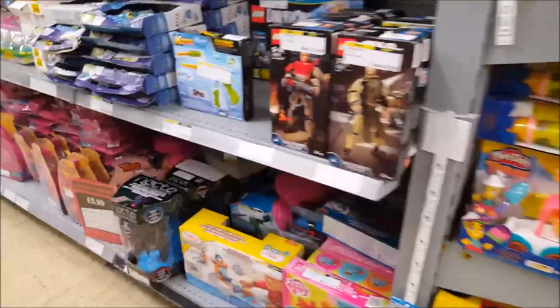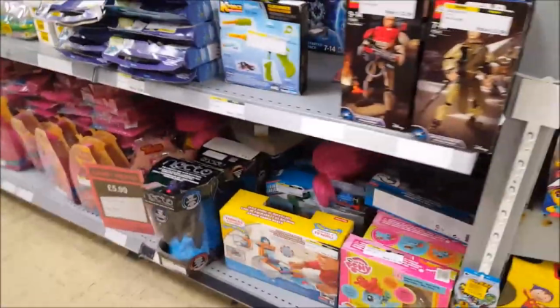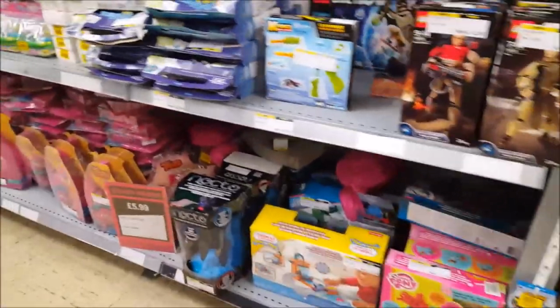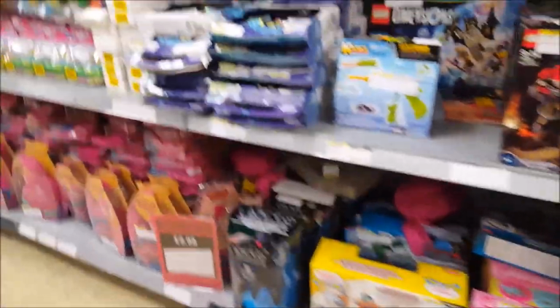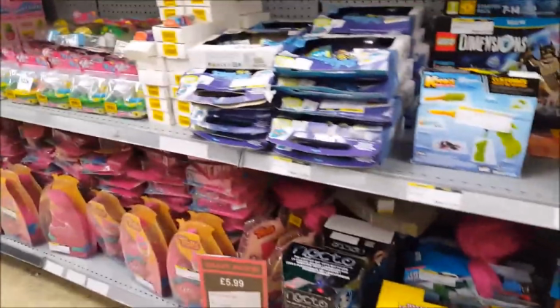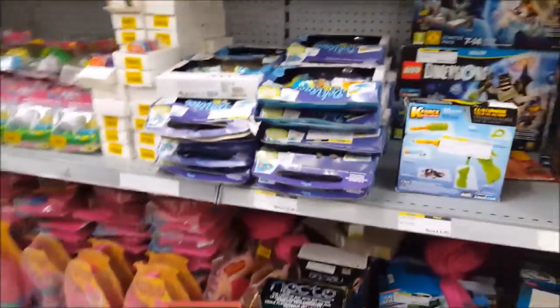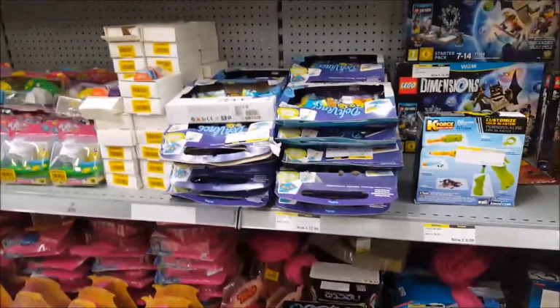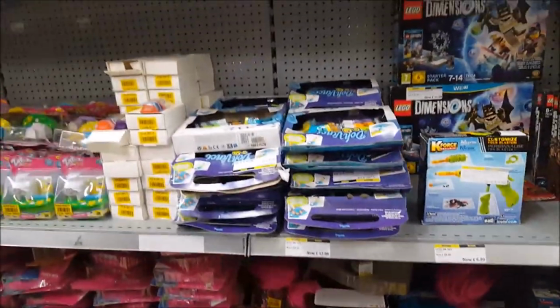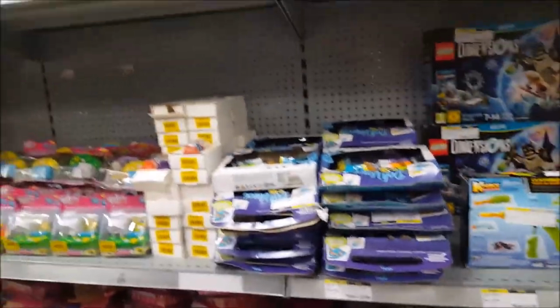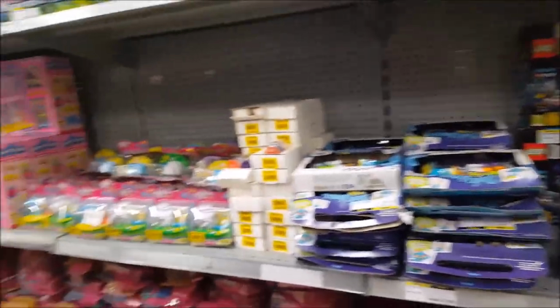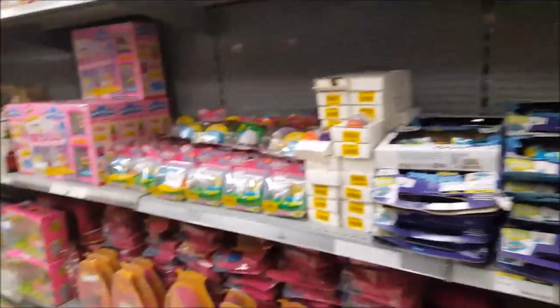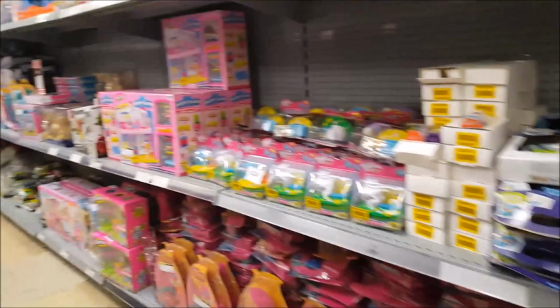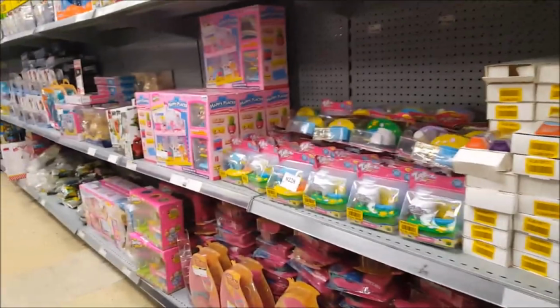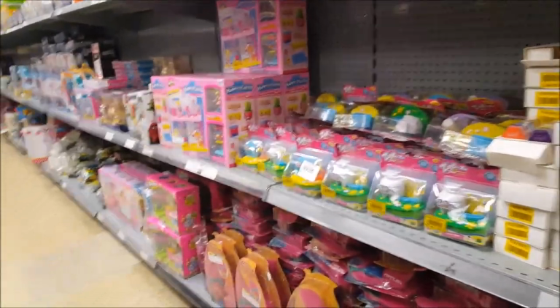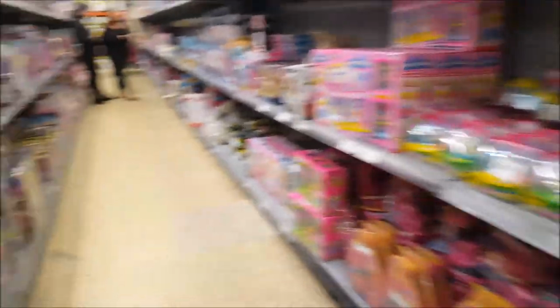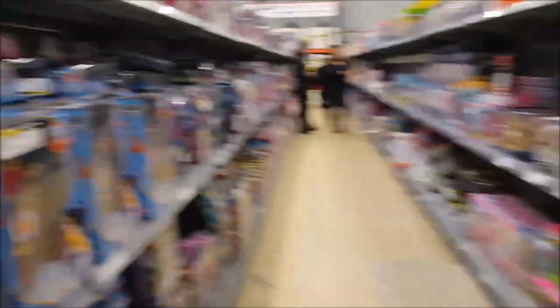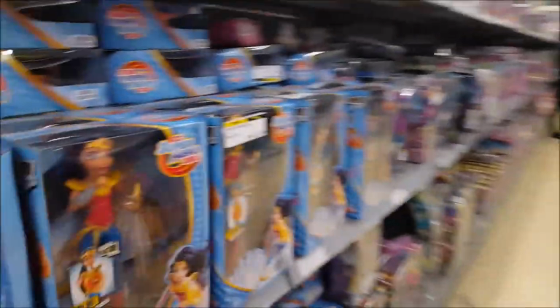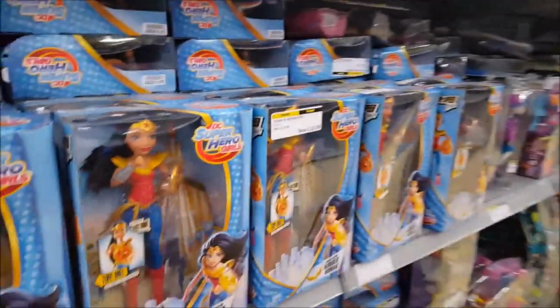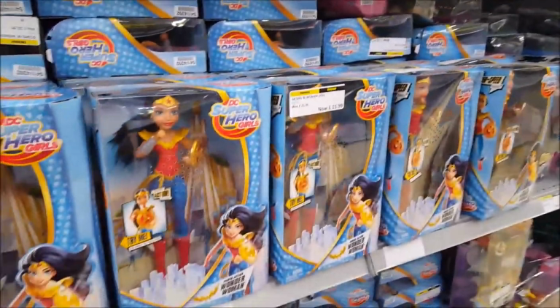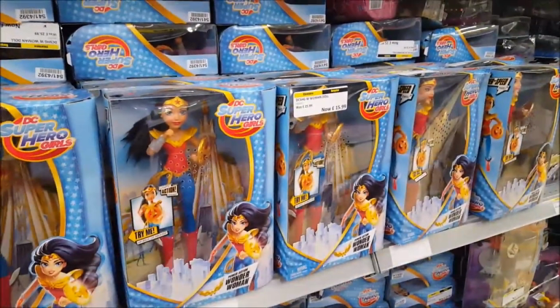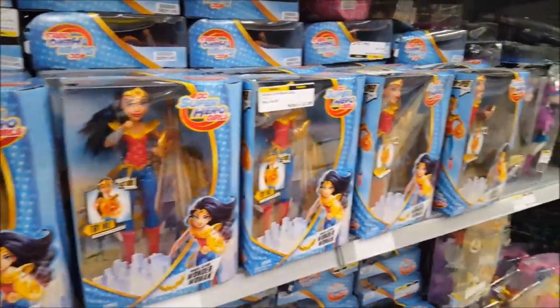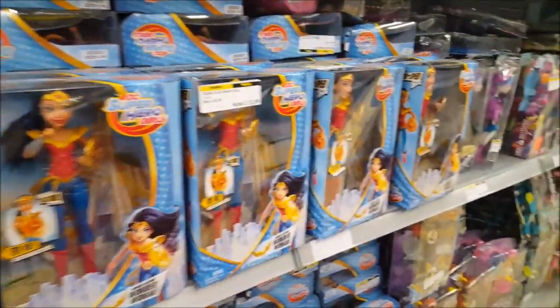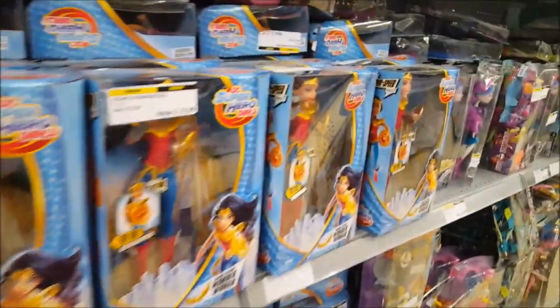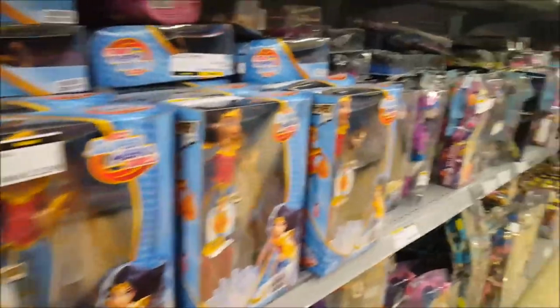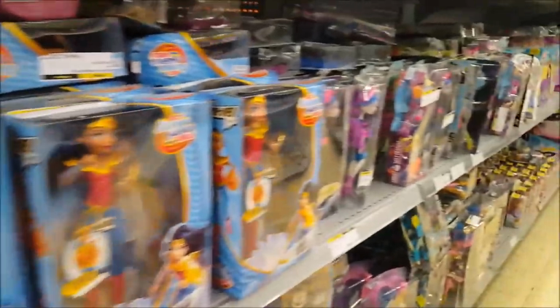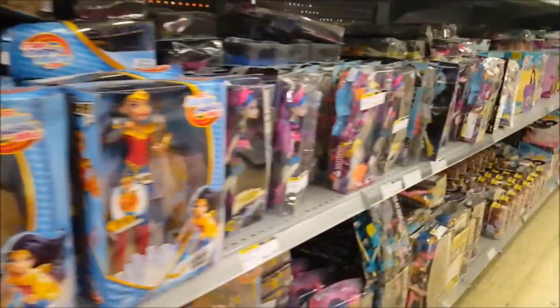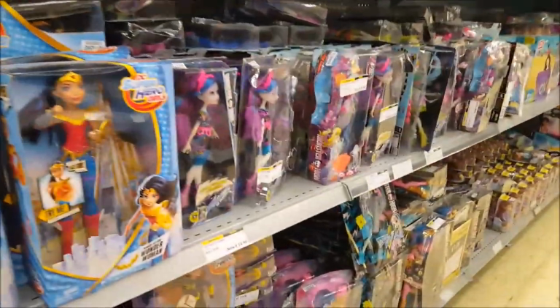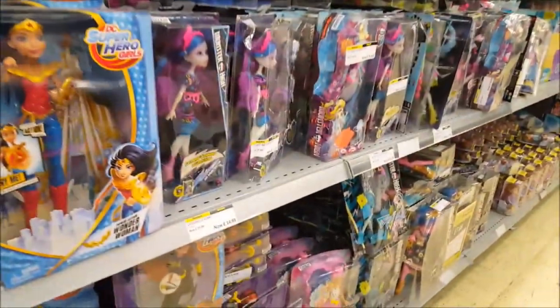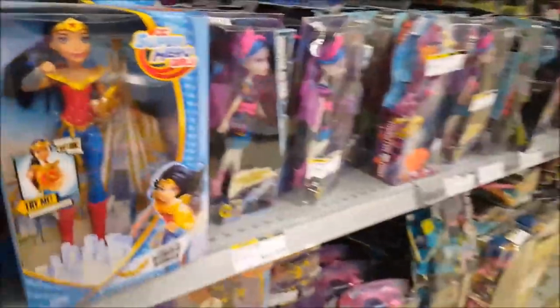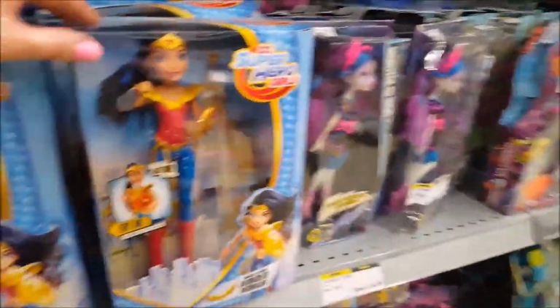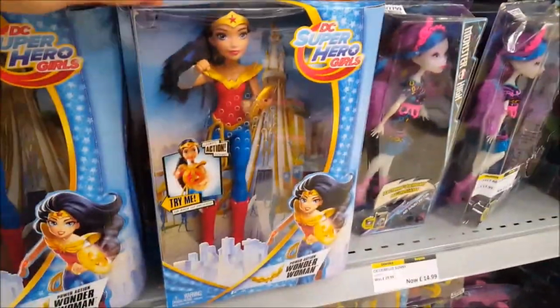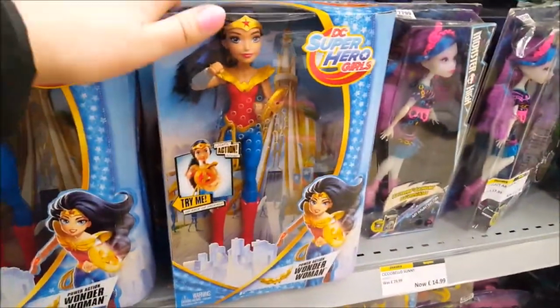They've changed how they set it all out. They've sort of got the toys in sections like rows, and the aisles are quite narrow, so you just have to go down and see if there's anything that you like or that the kids would like.